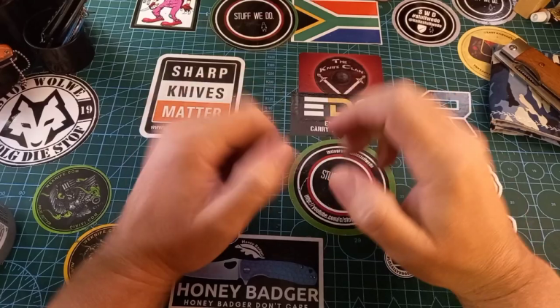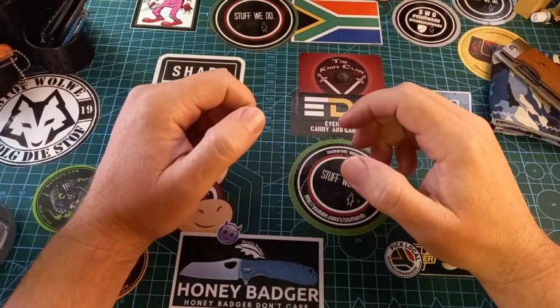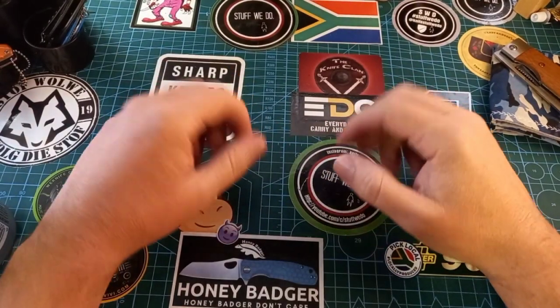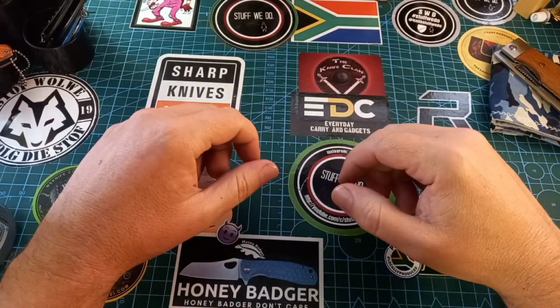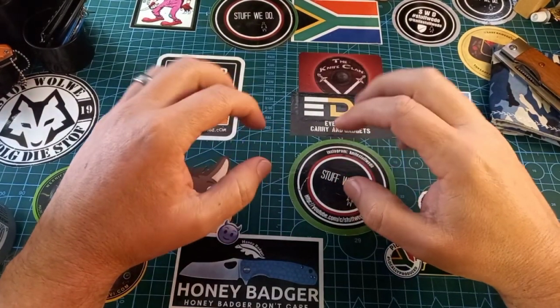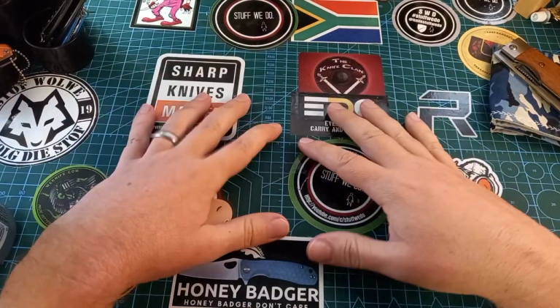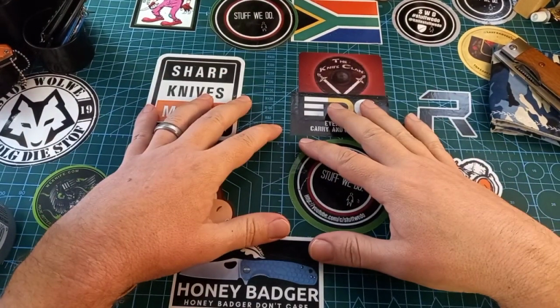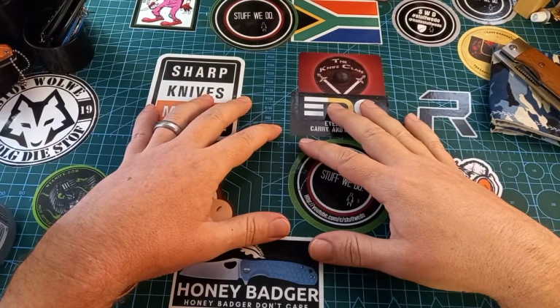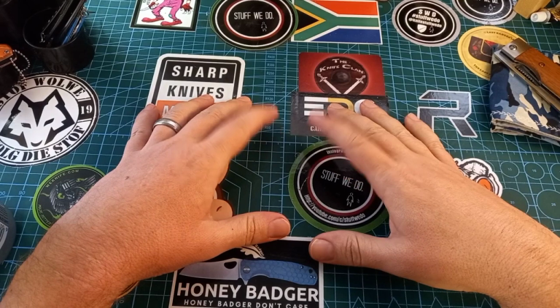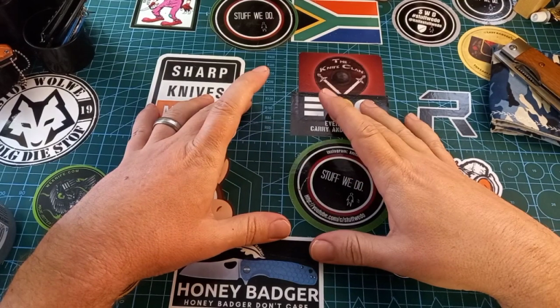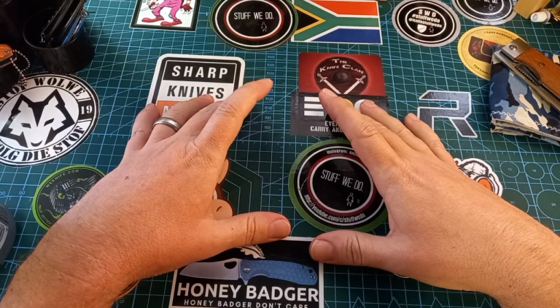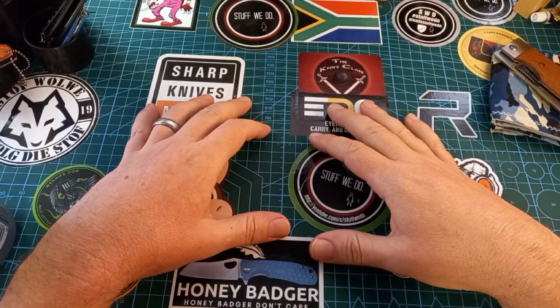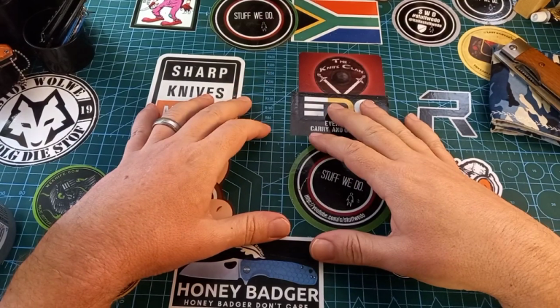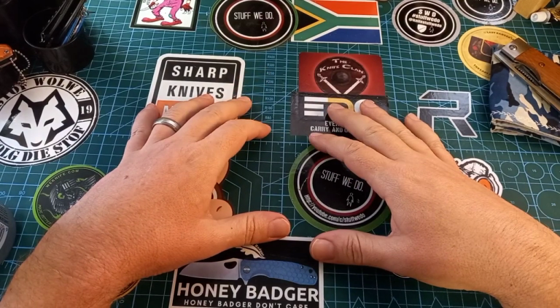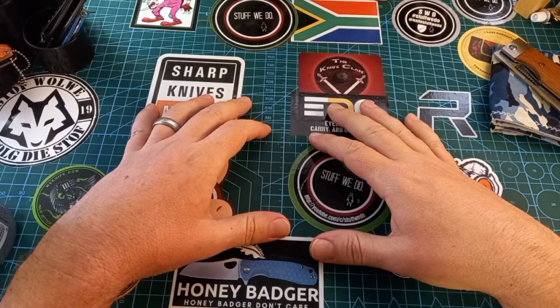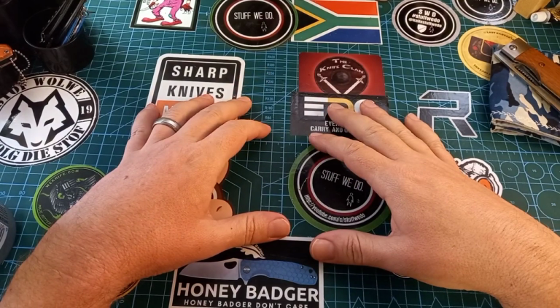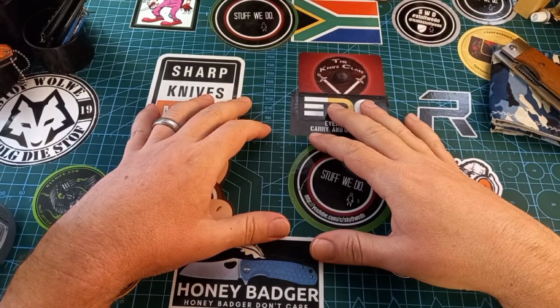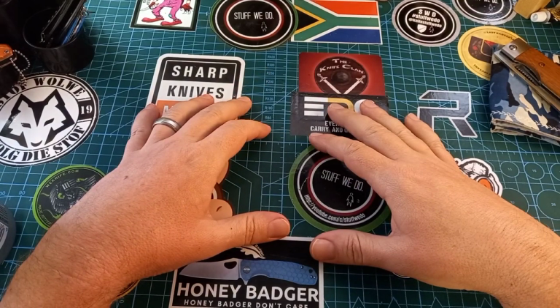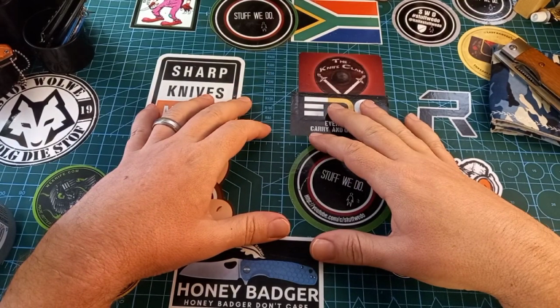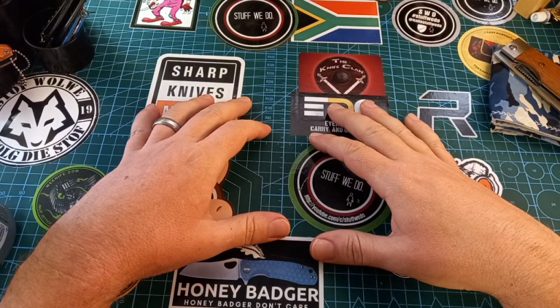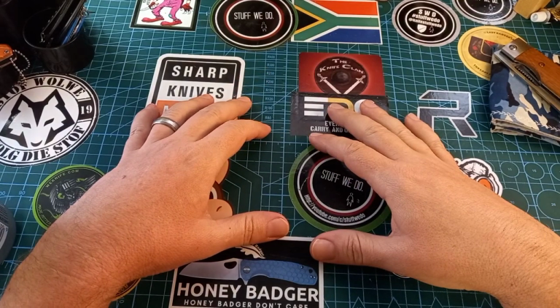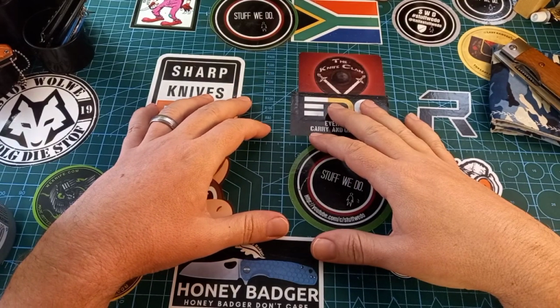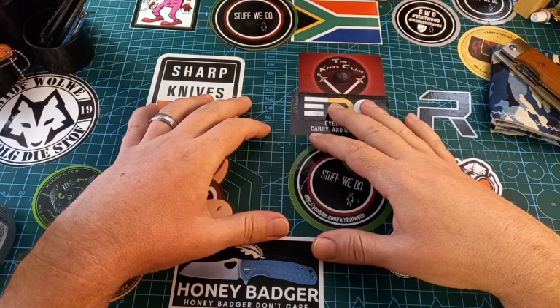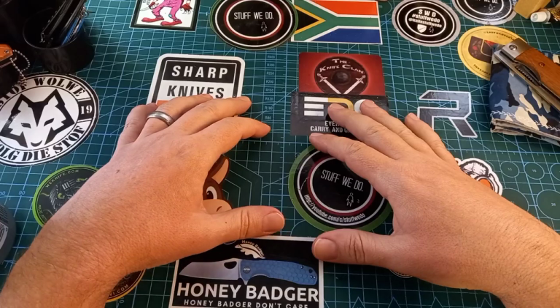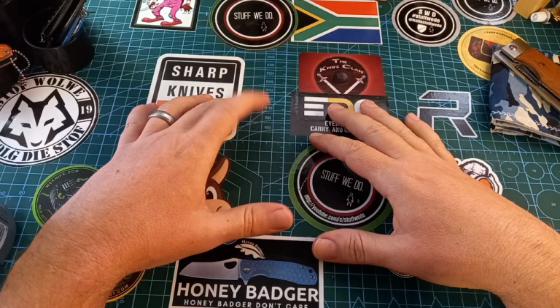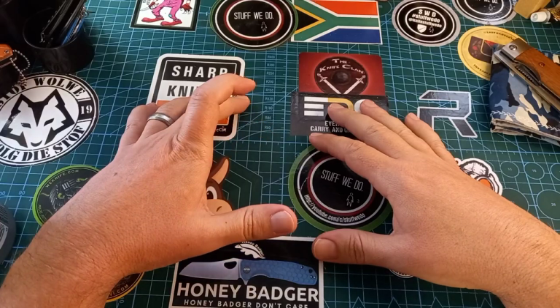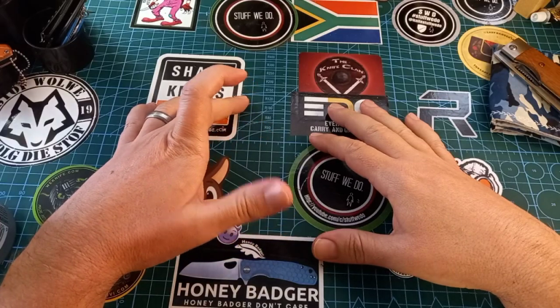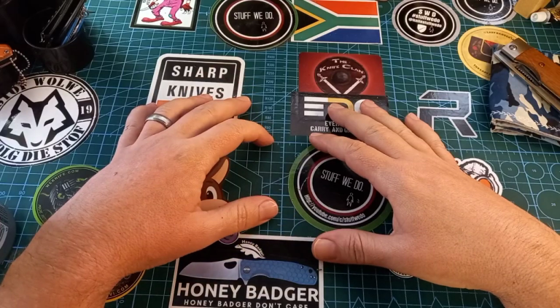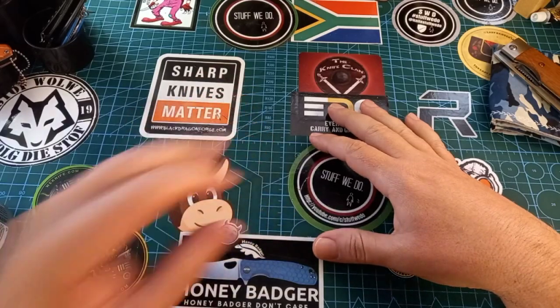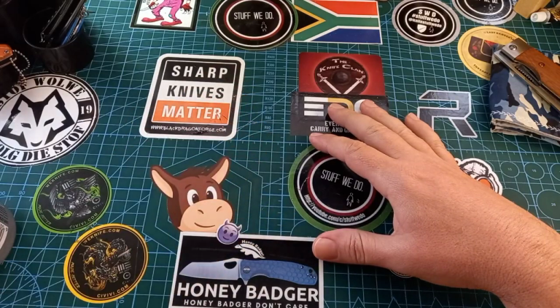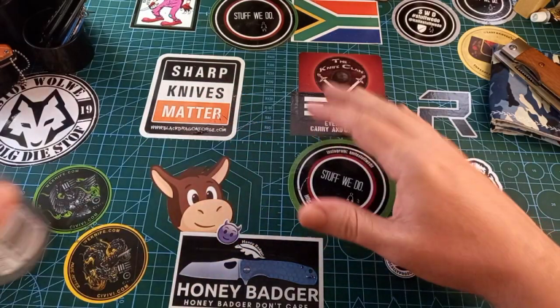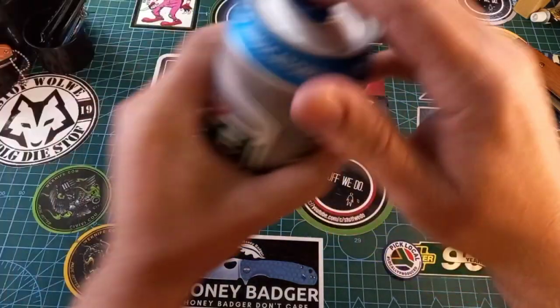Good day world and welcome back to Stuff We Do, where we do all the knife stuff you love — knife reviews, knife tests, knife modifications, and outdoor stuff with knives. It's Friday afternoon.